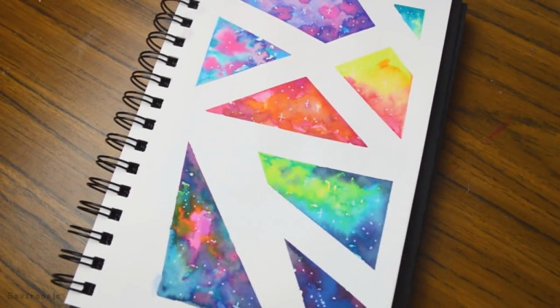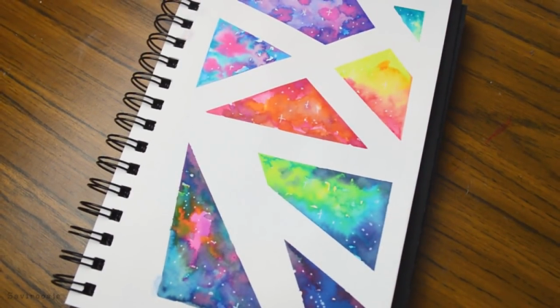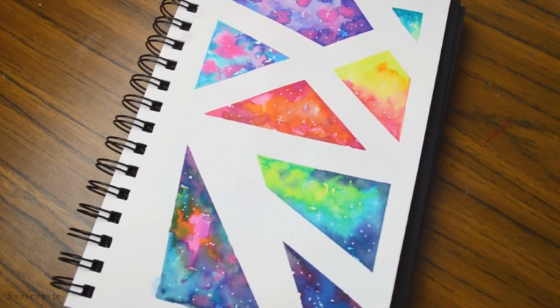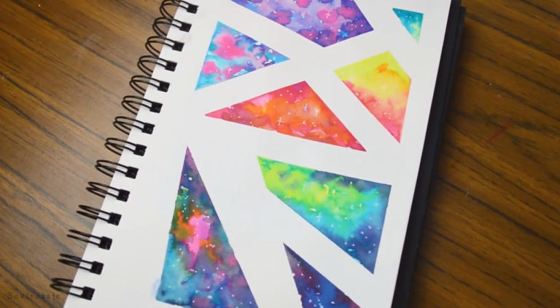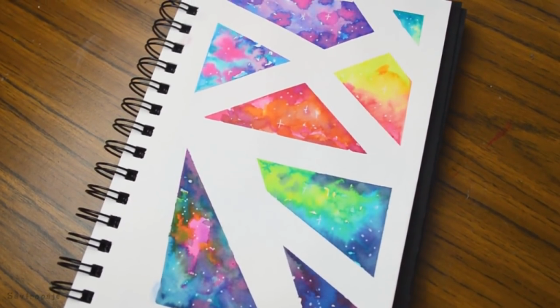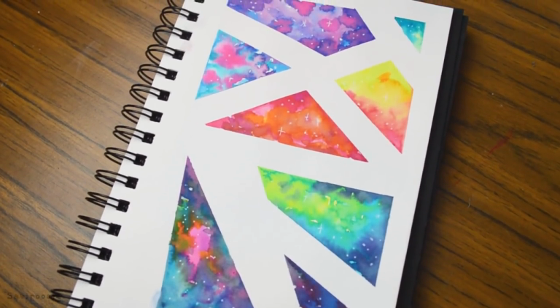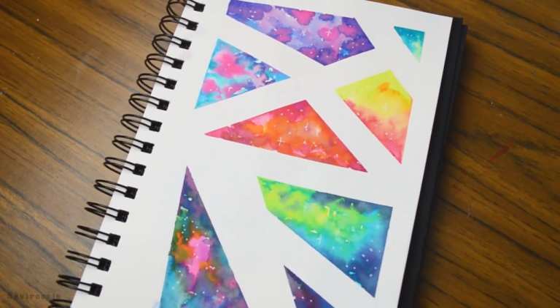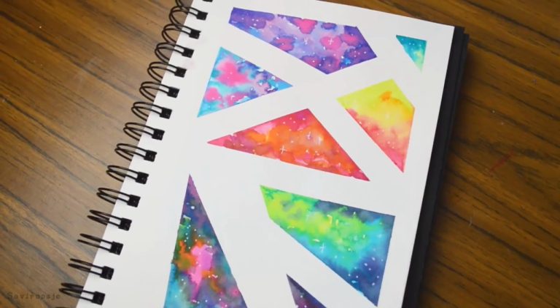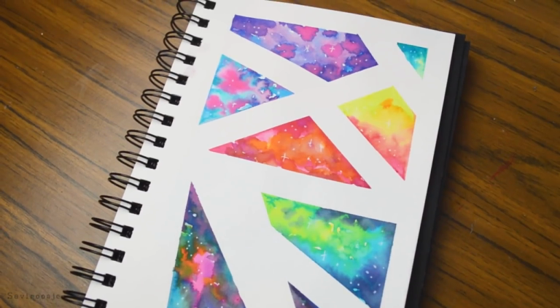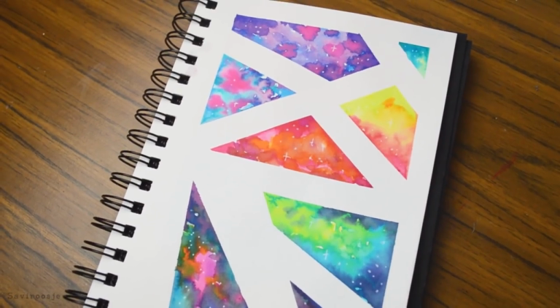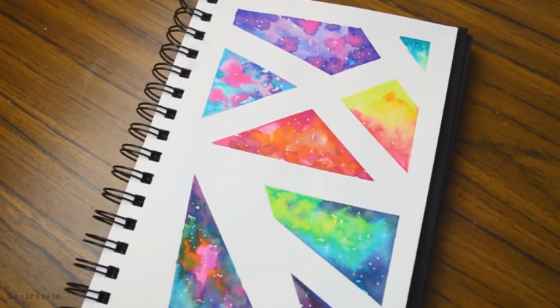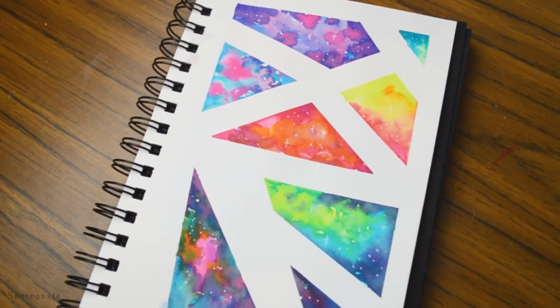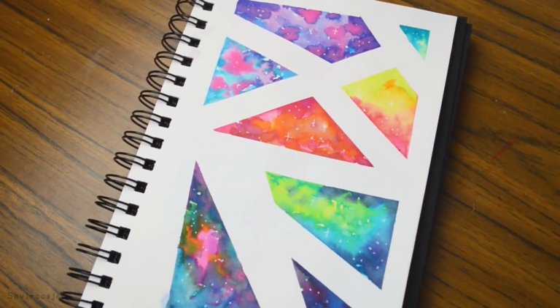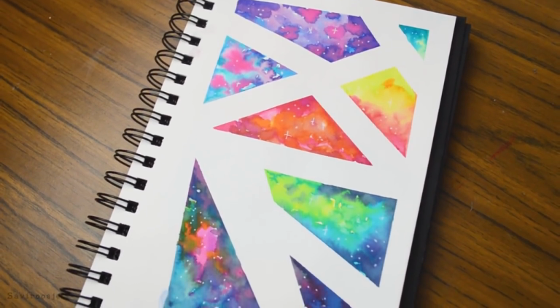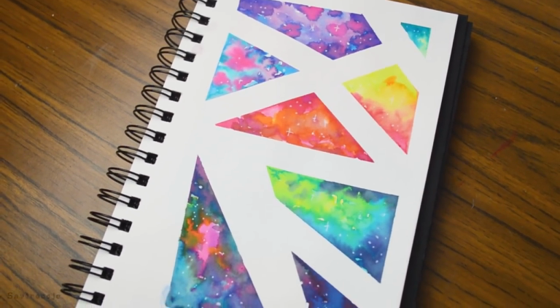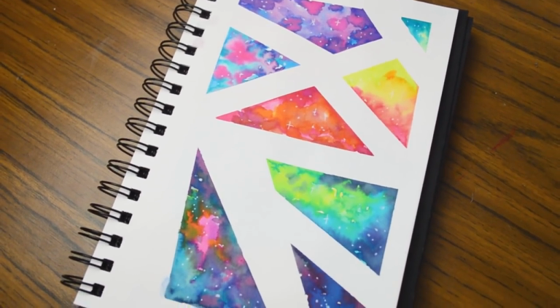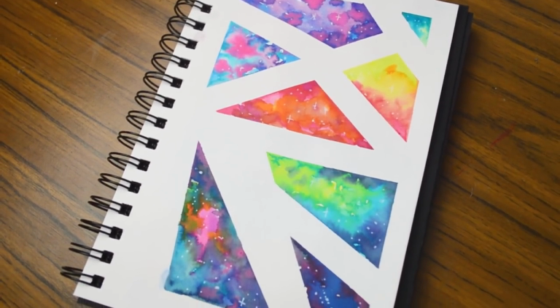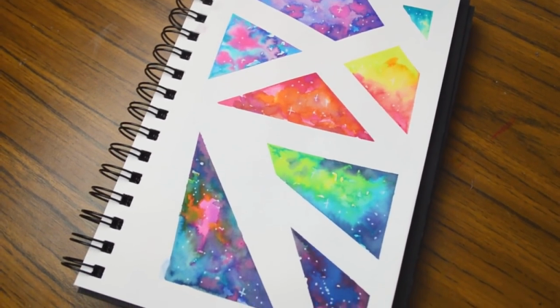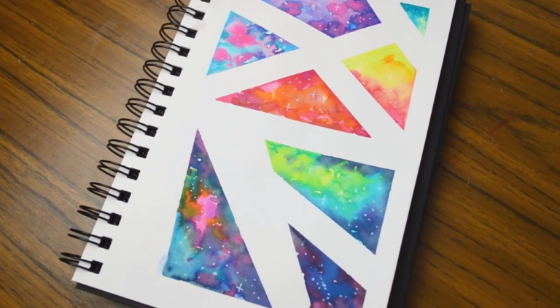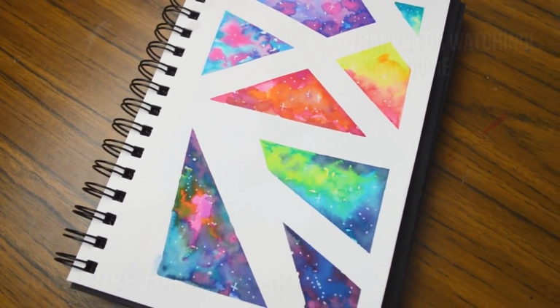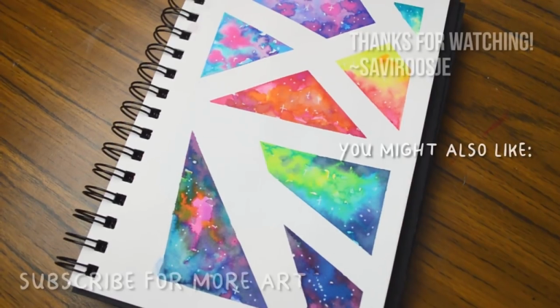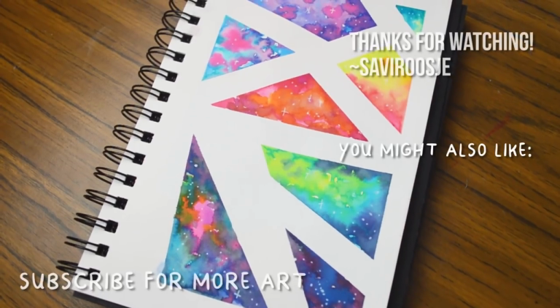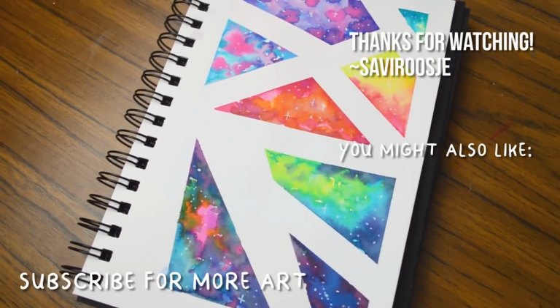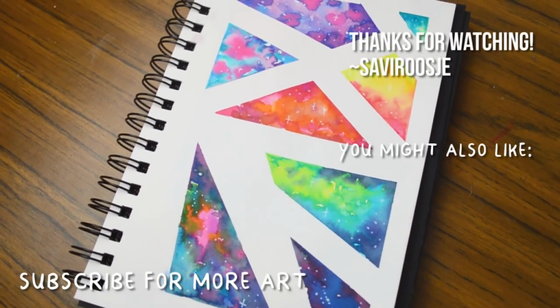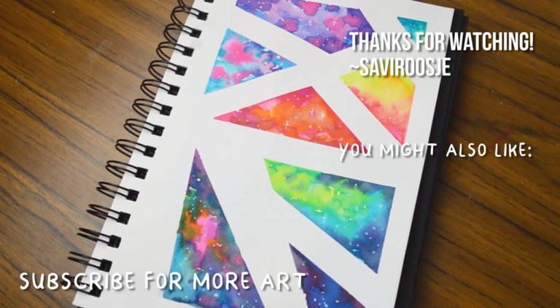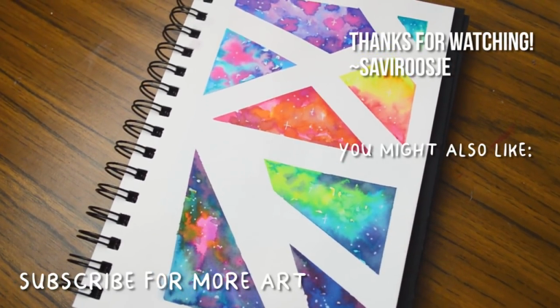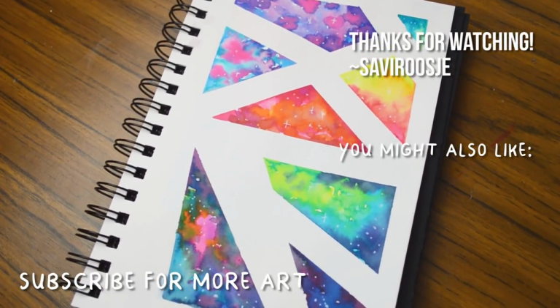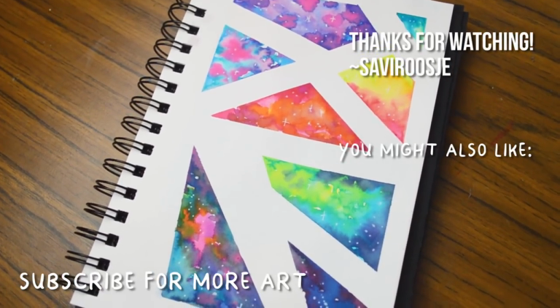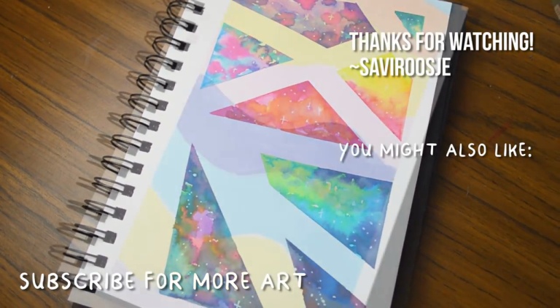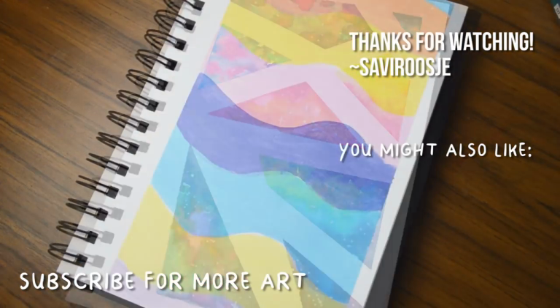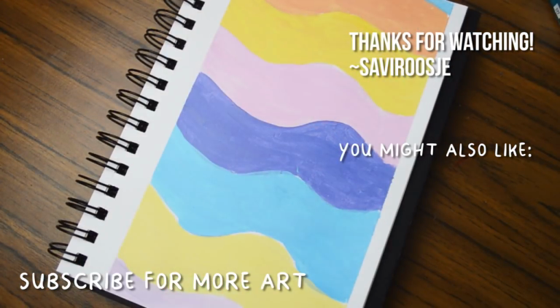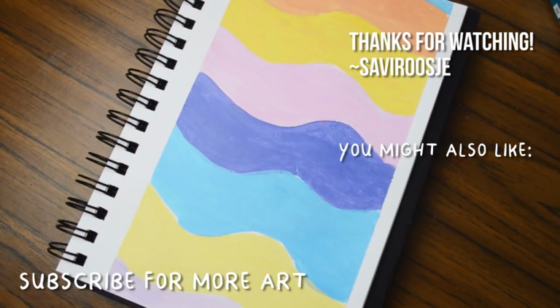I really hope you liked this video. Please leave a like and subscribe to my channel for more art videos. I hope to see you soon everyone — bye bye and thanks for watching!